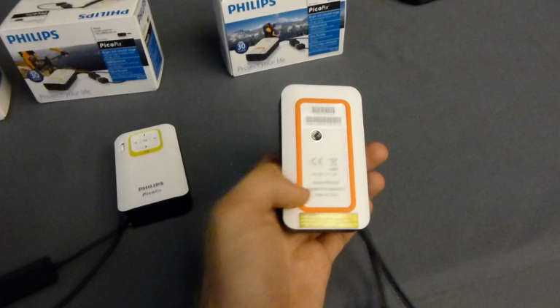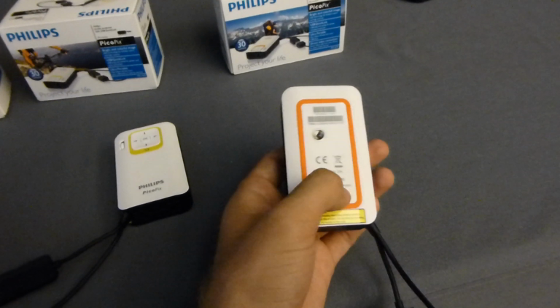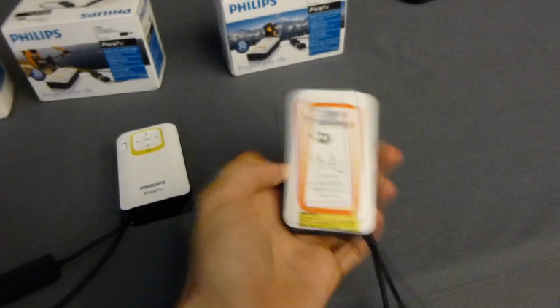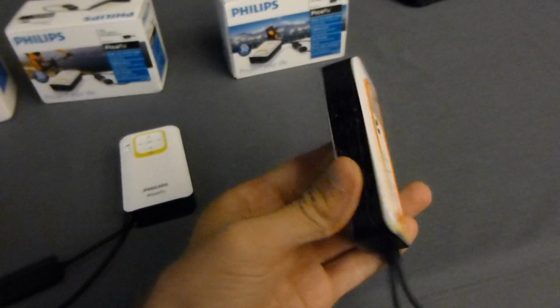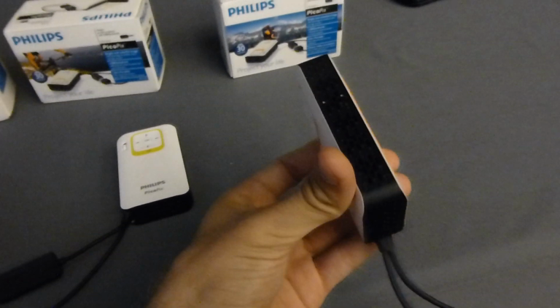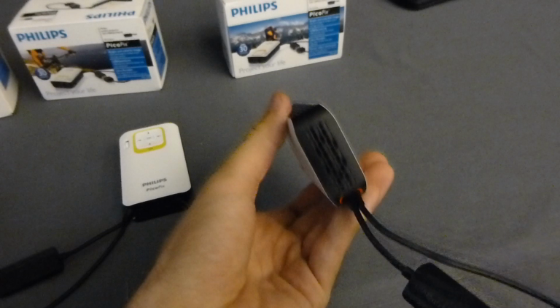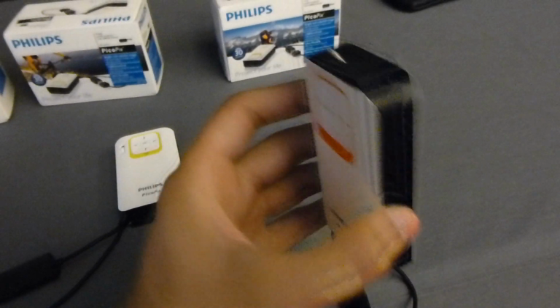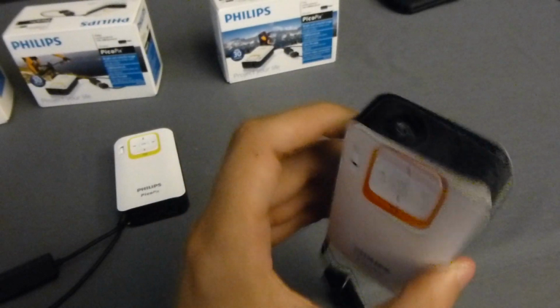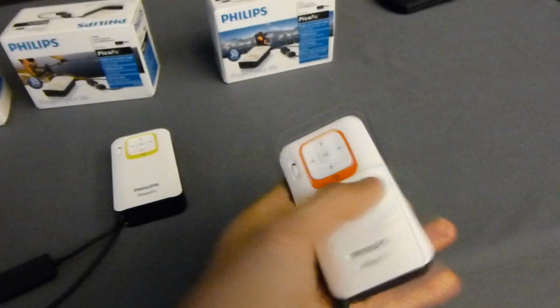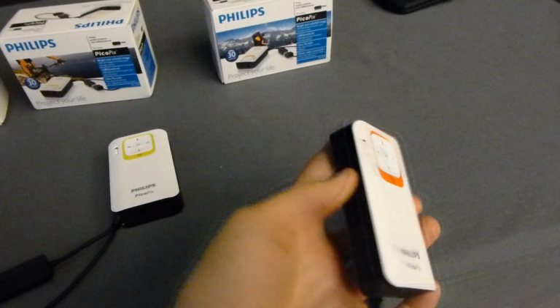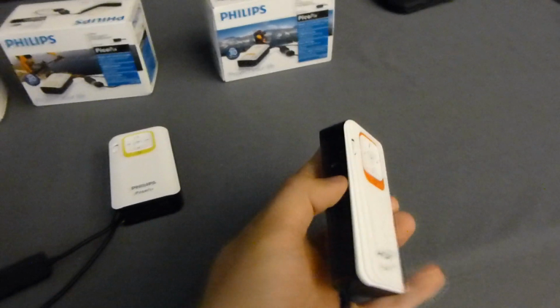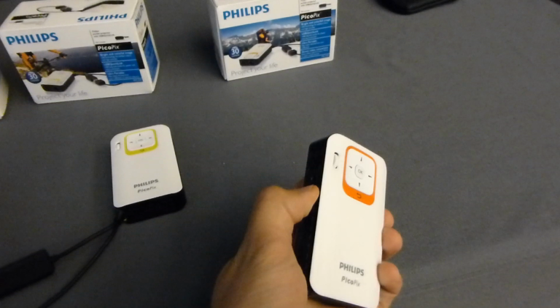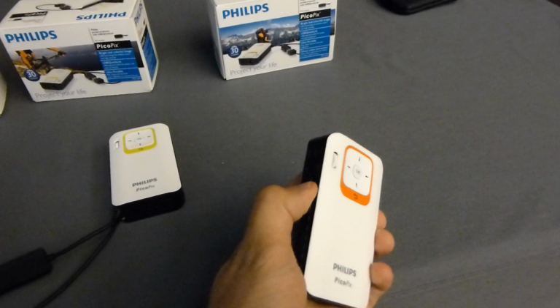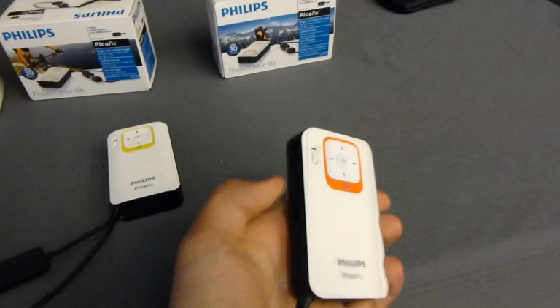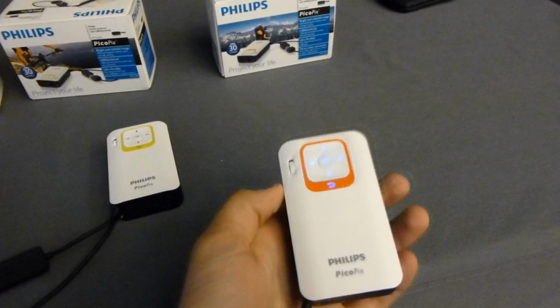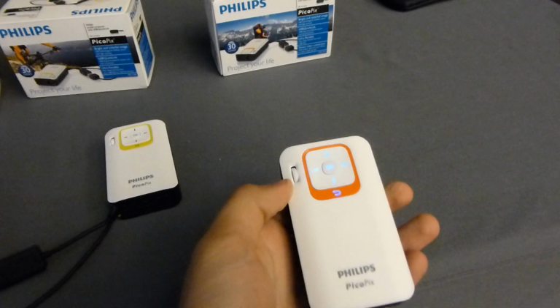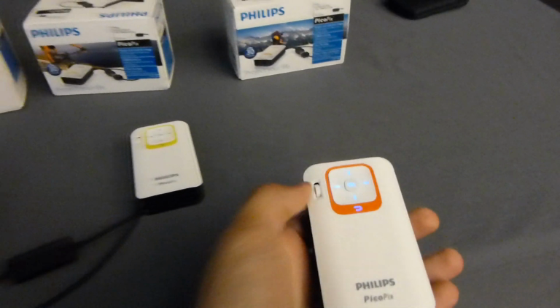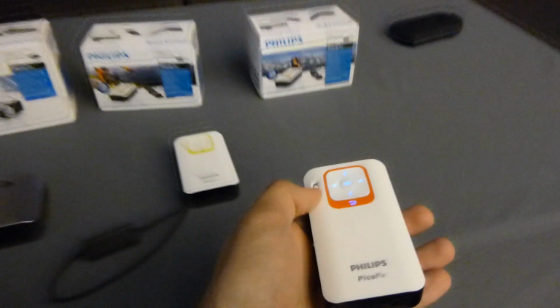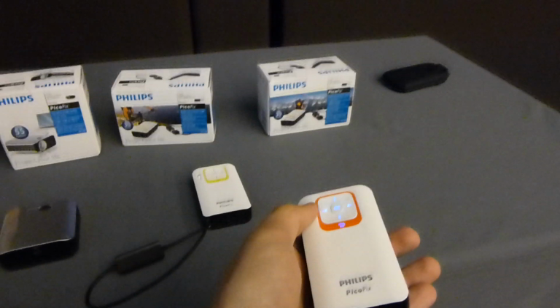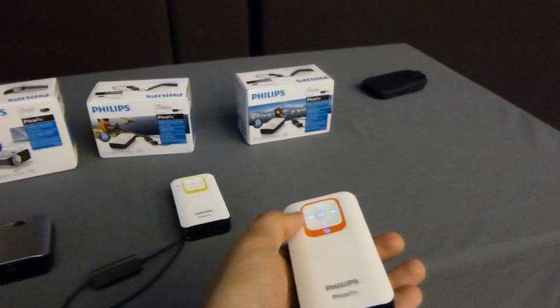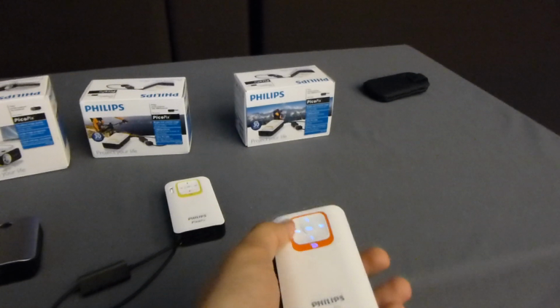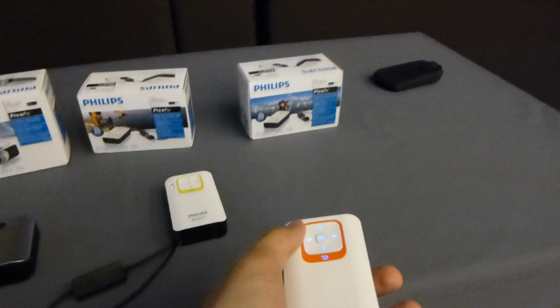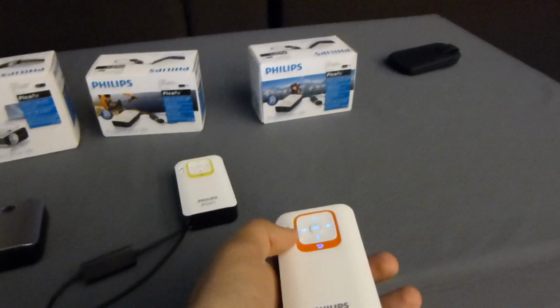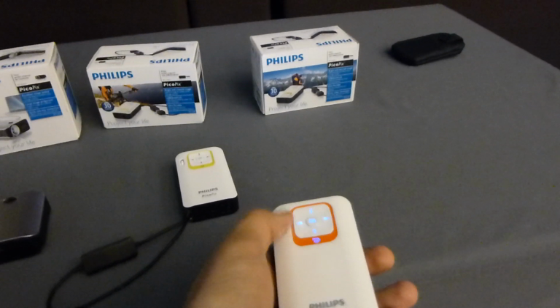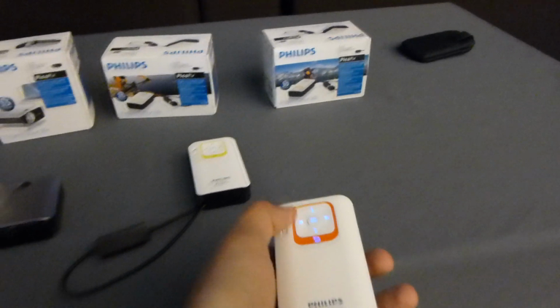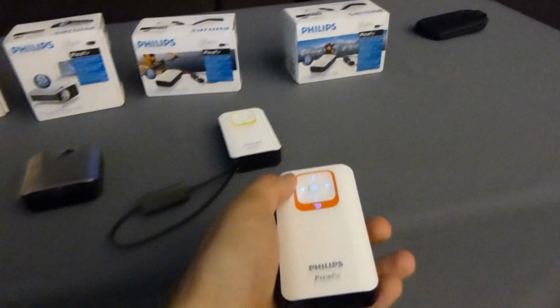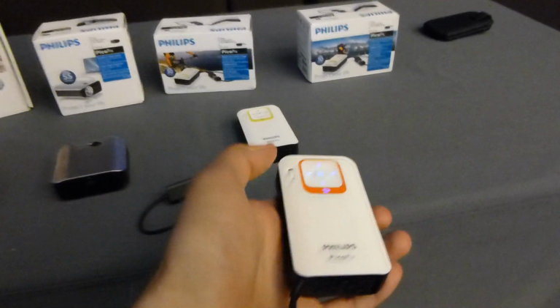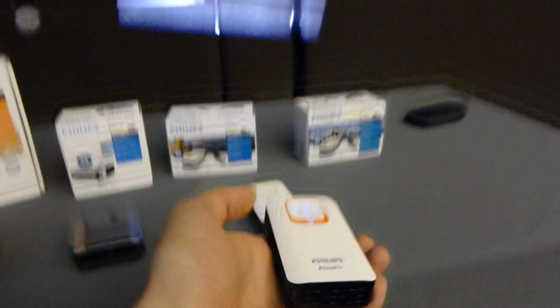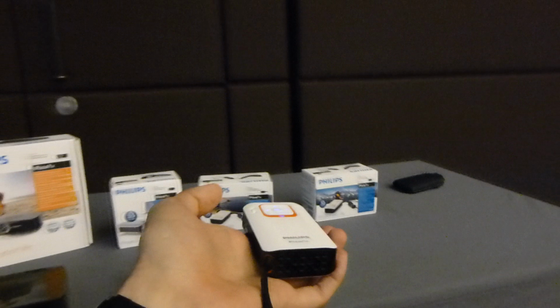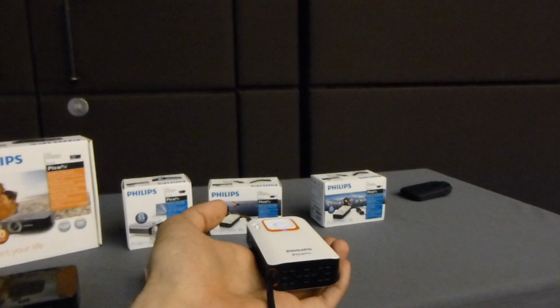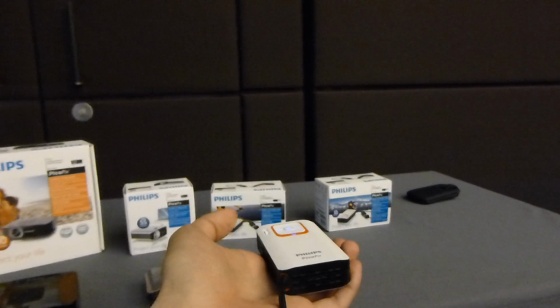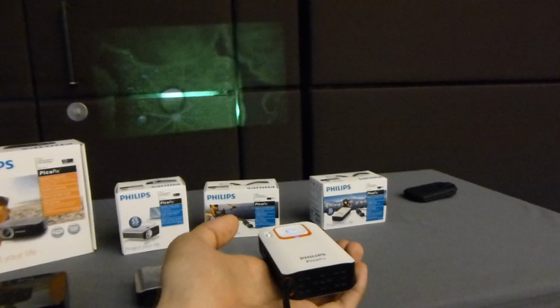It's produced by Sagemcom, not only Philips — which is actually a Philips subsidiary. You can turn on the device on the side by flipping it to the front and focus it on this side. It's quite sharp and you can see that it turns on right away.